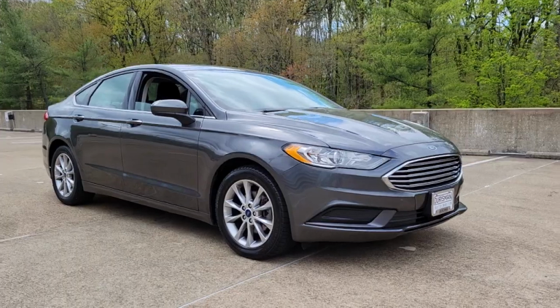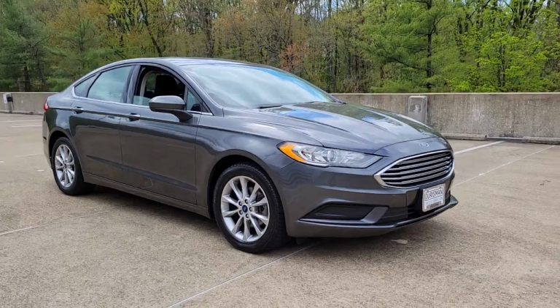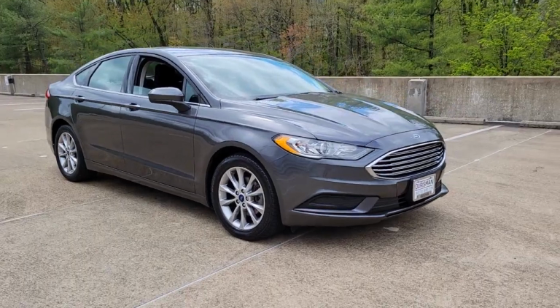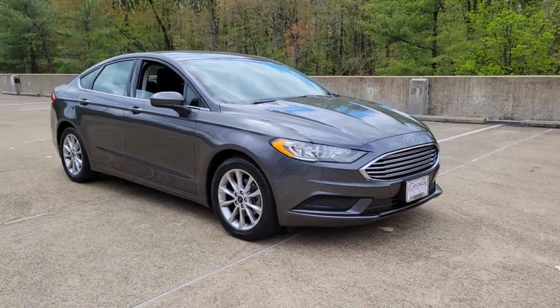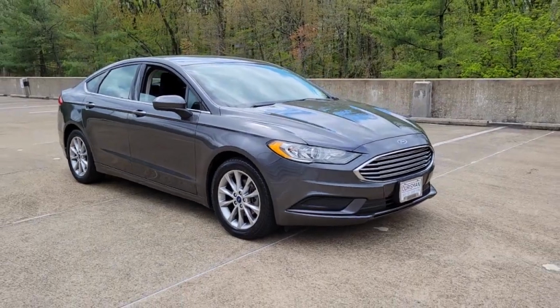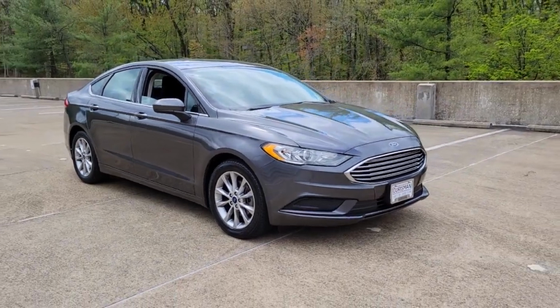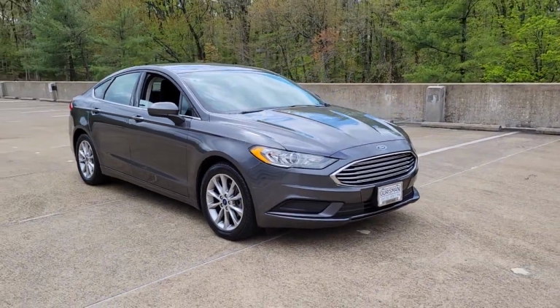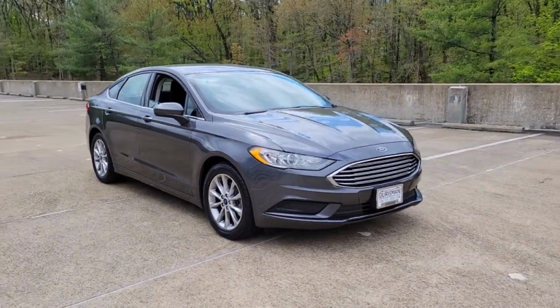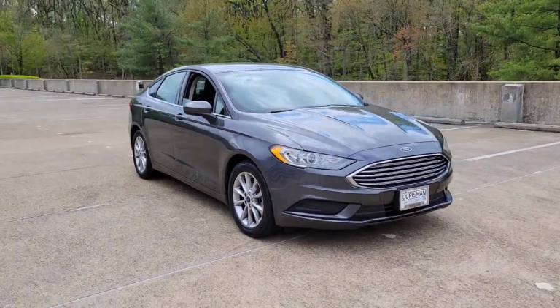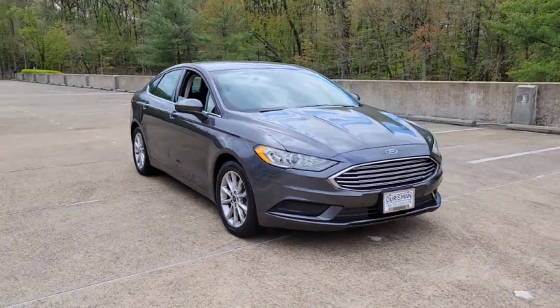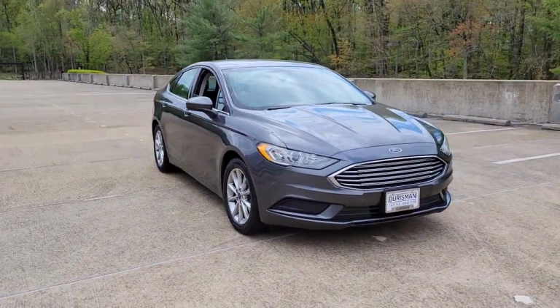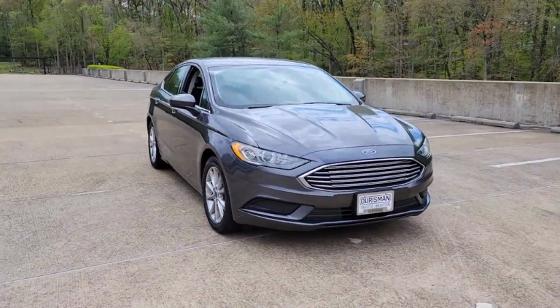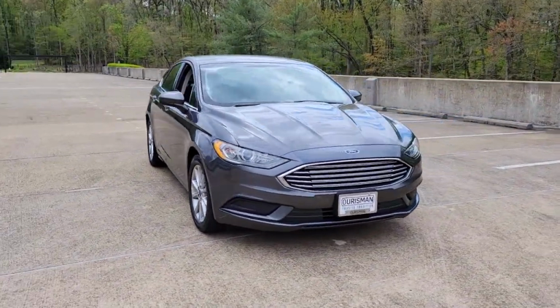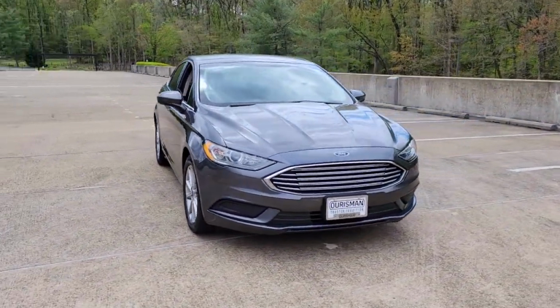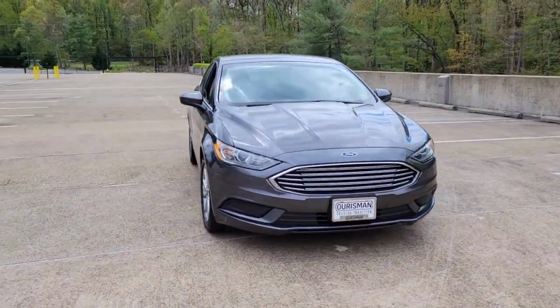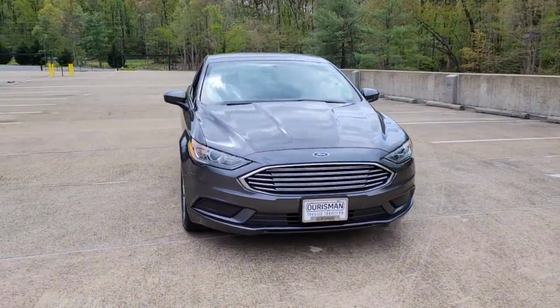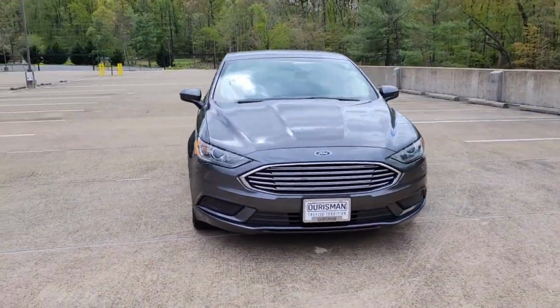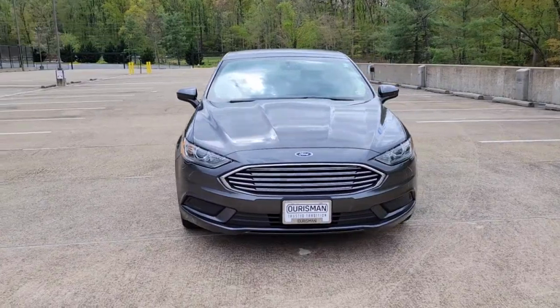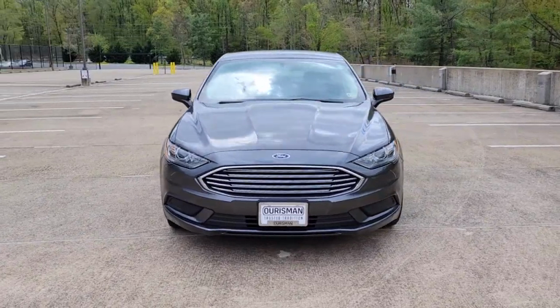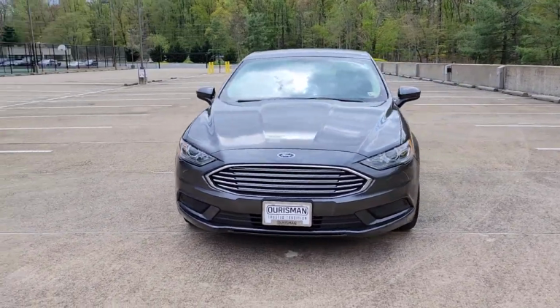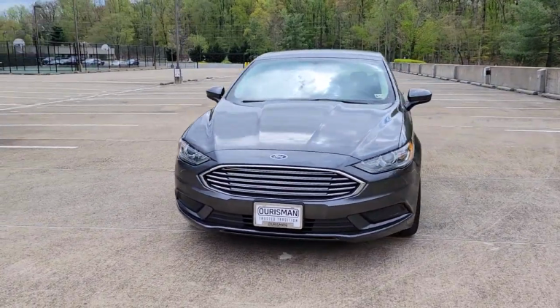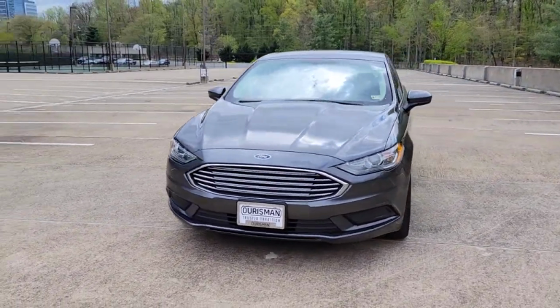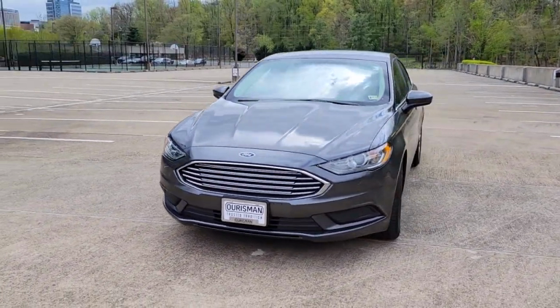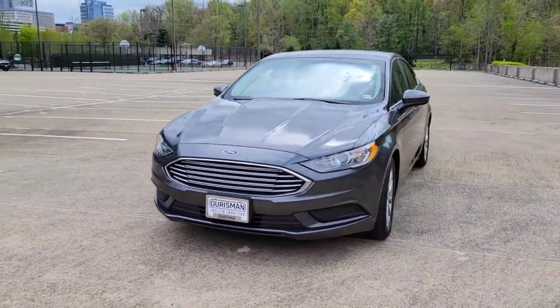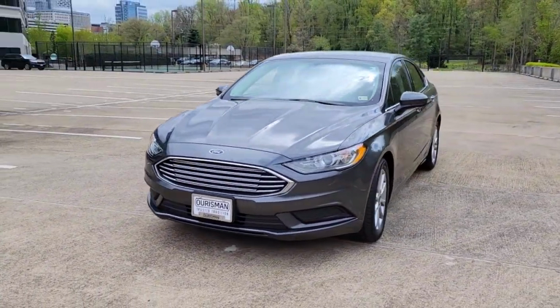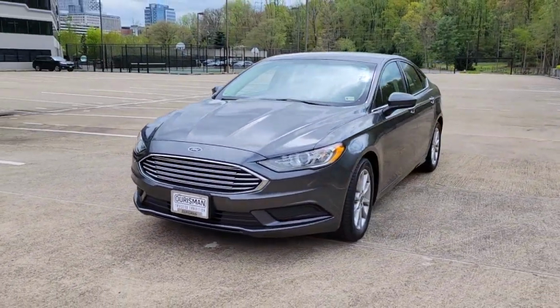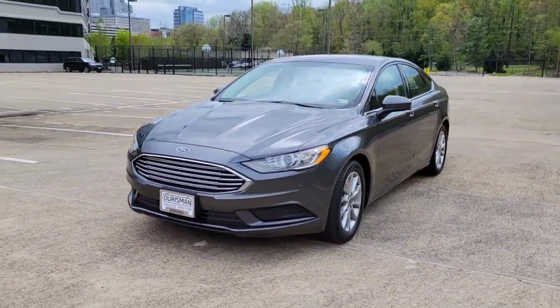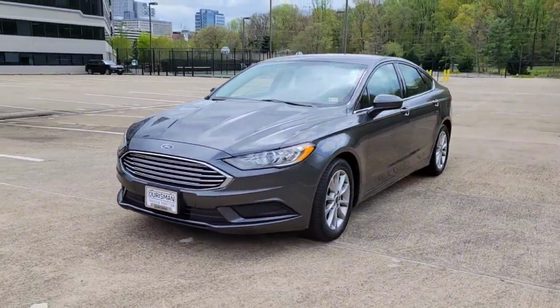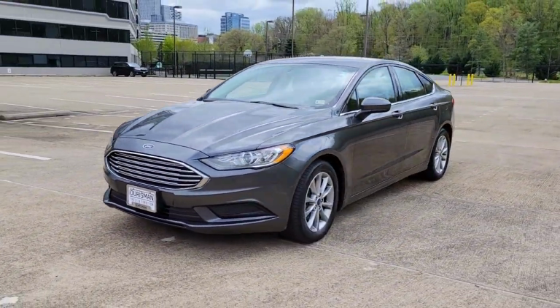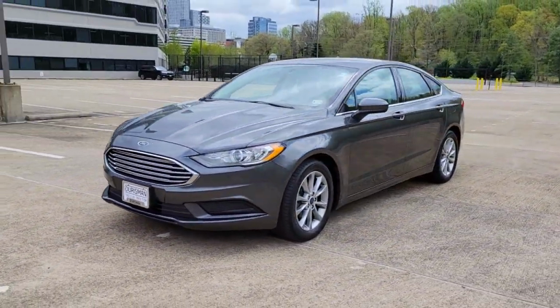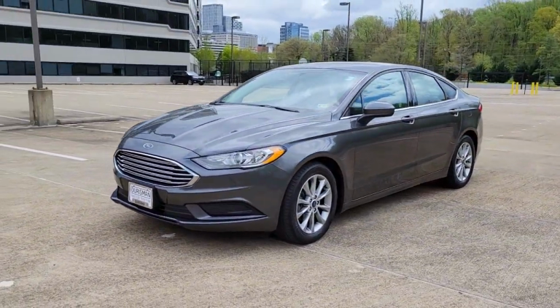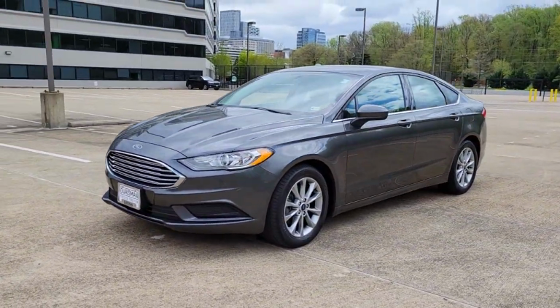Picture yourself in the 2017 Ford Fusion. This vehicle is an outstanding buy with fewer than 45,000 miles on the odometer.